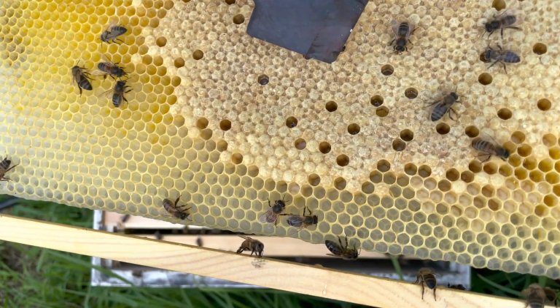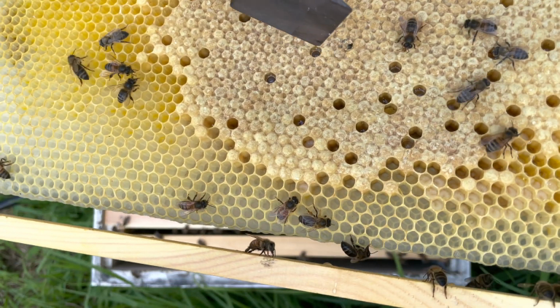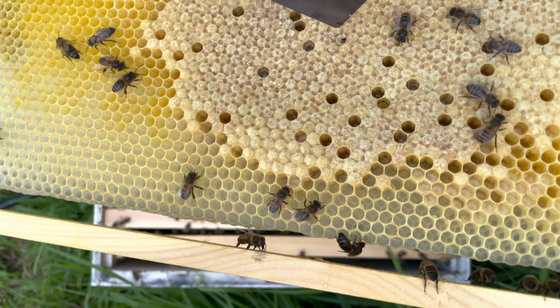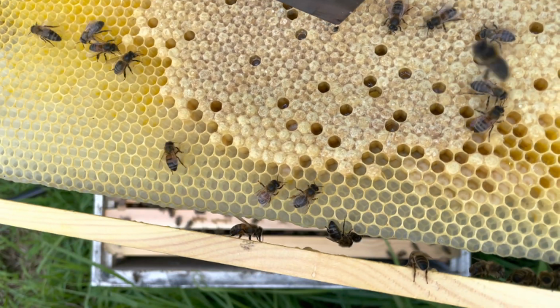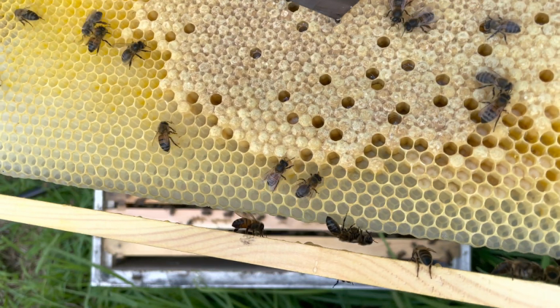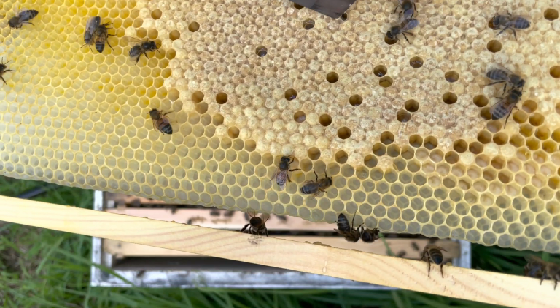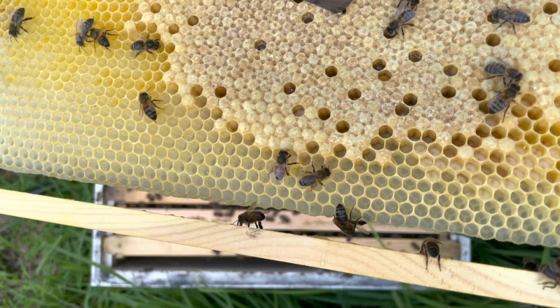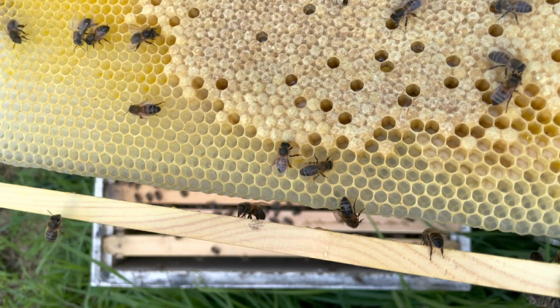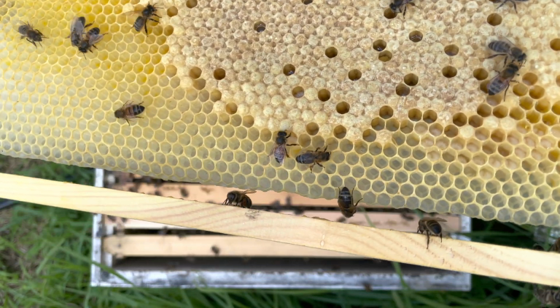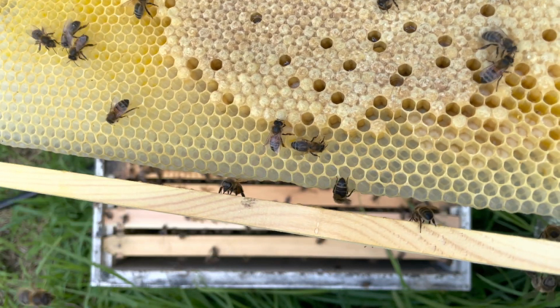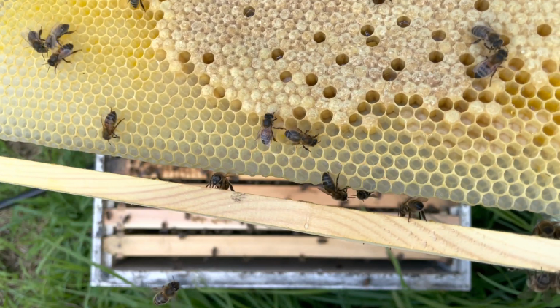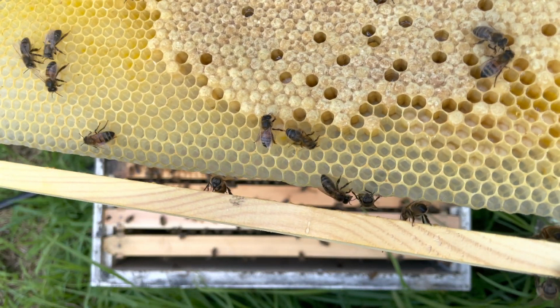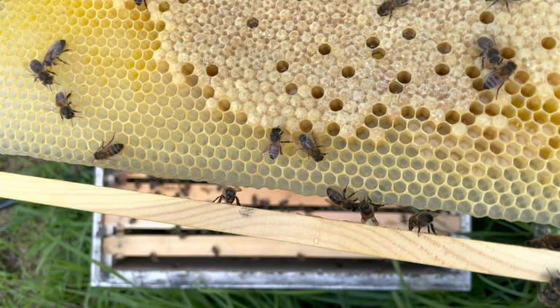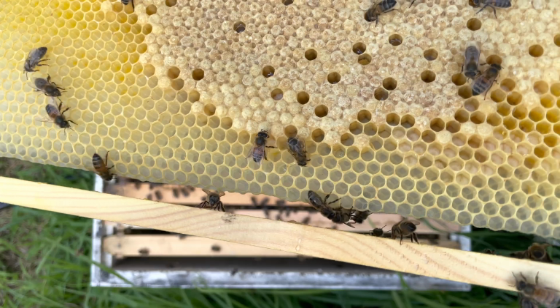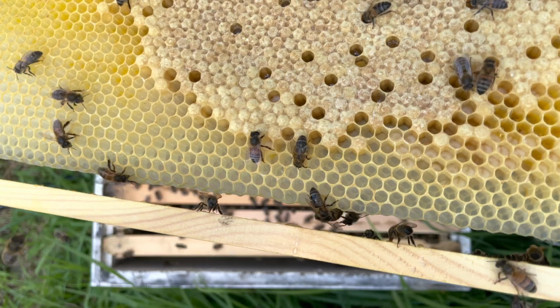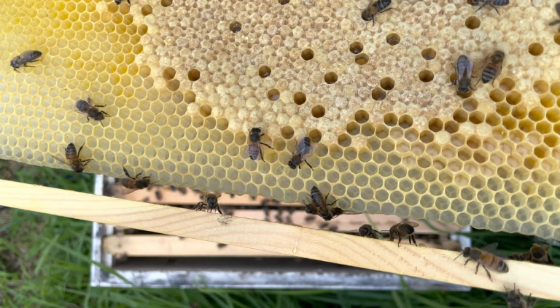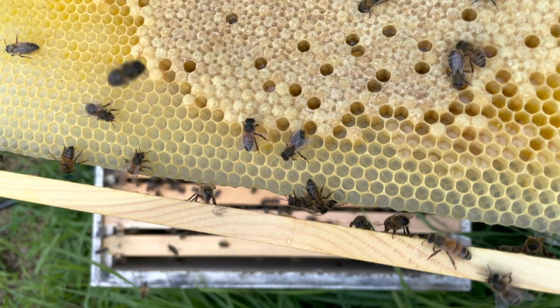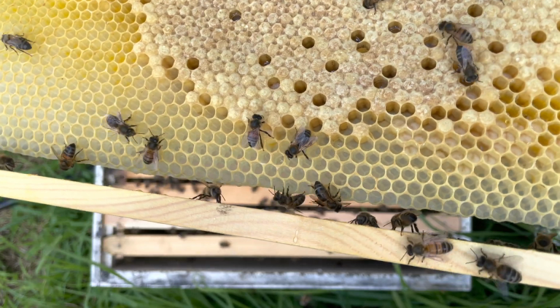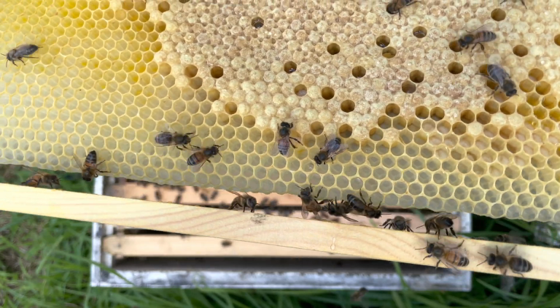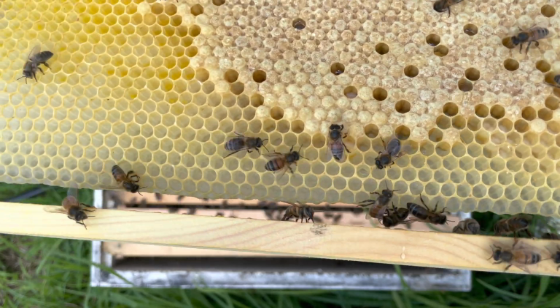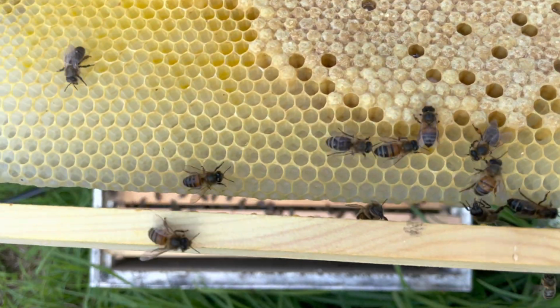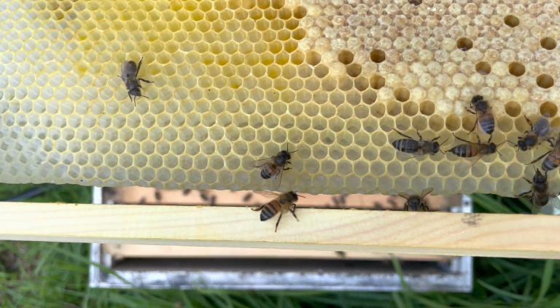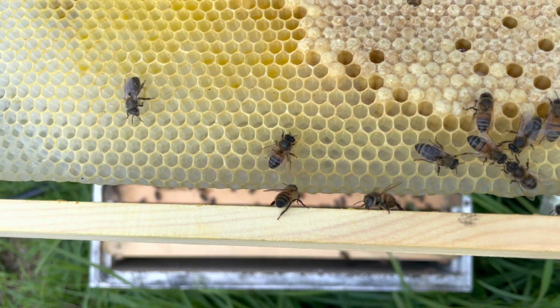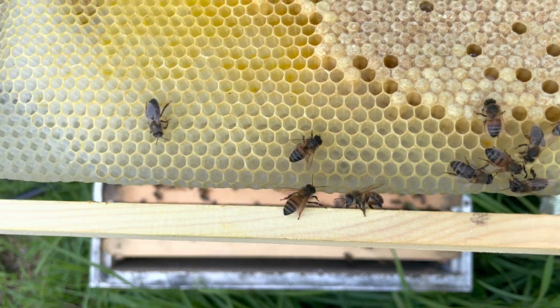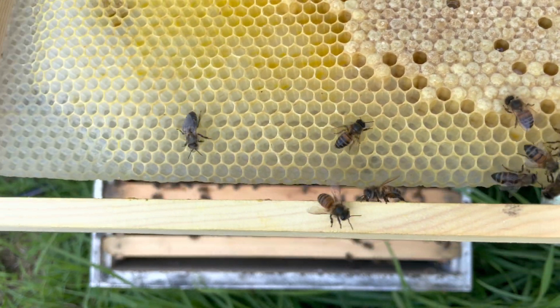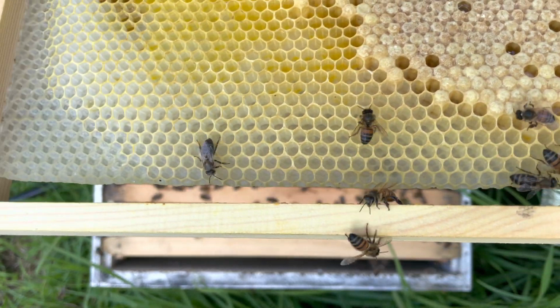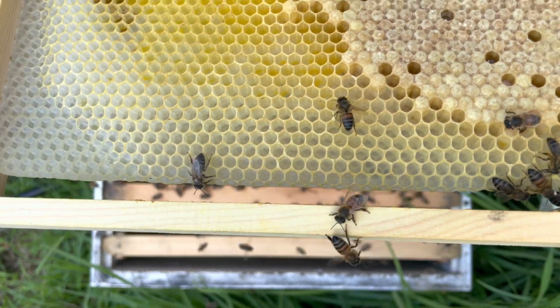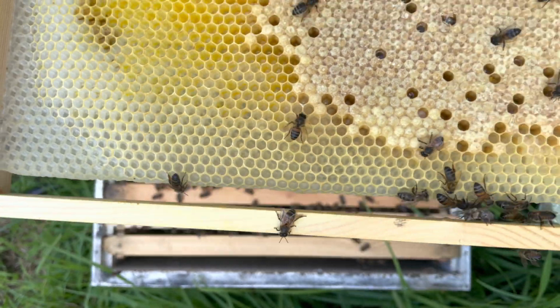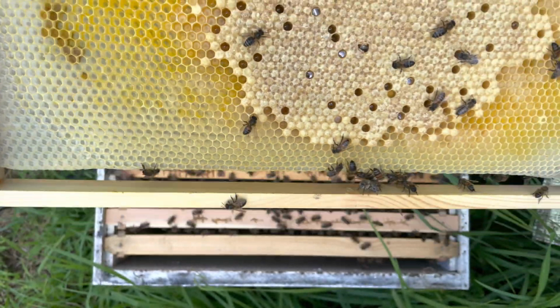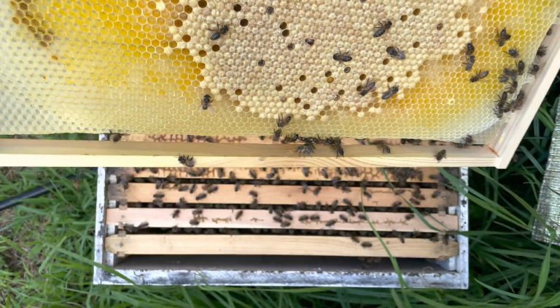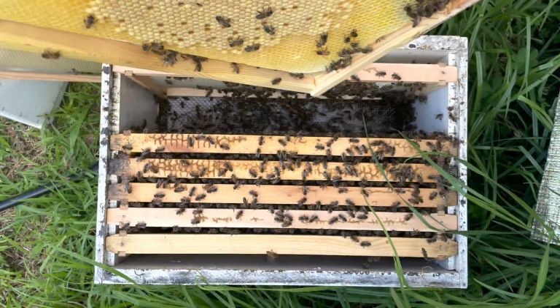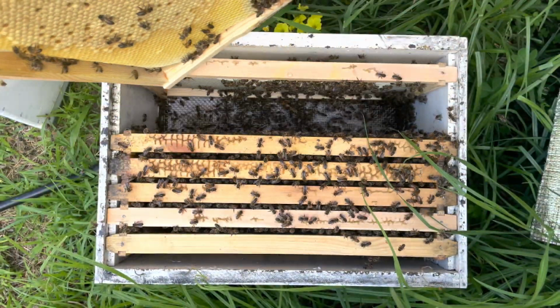That cell there looks like it's sunken, but when I have a closer look I can see there's actually a larvae in it and the larvae looks healthy, so I'm not too worried about that one.